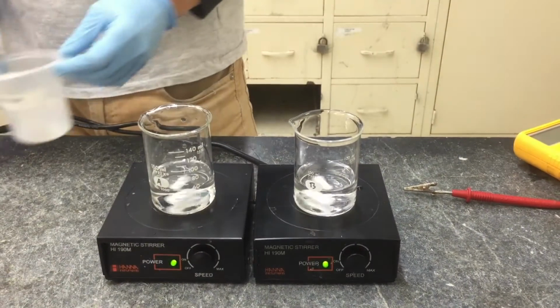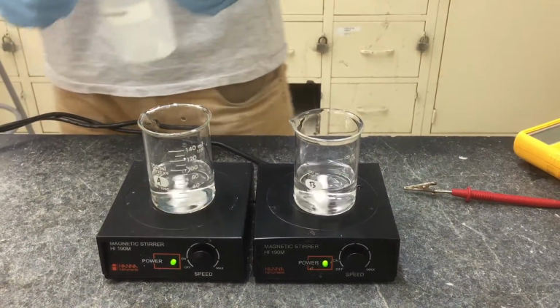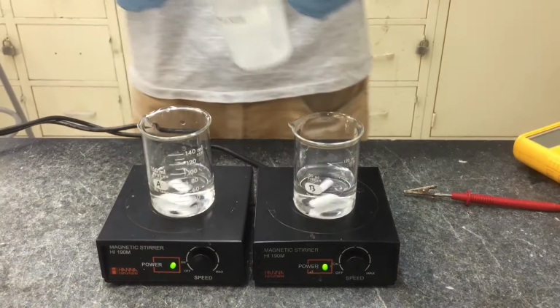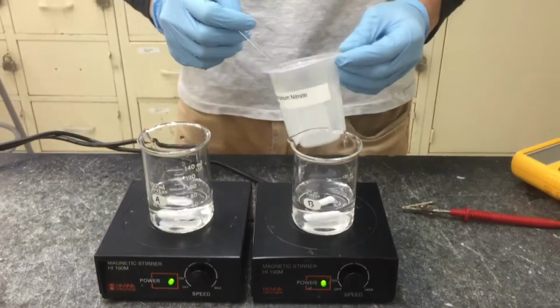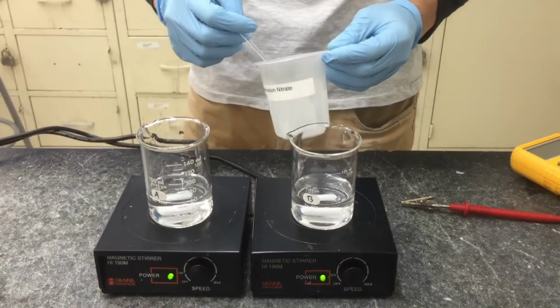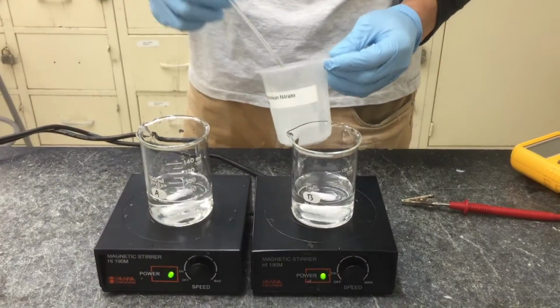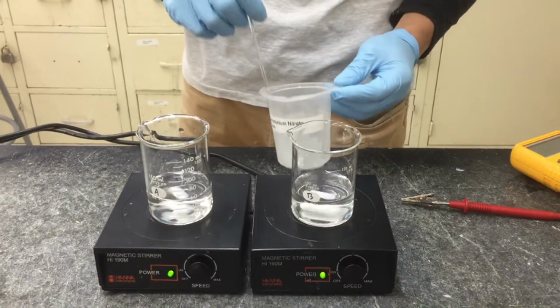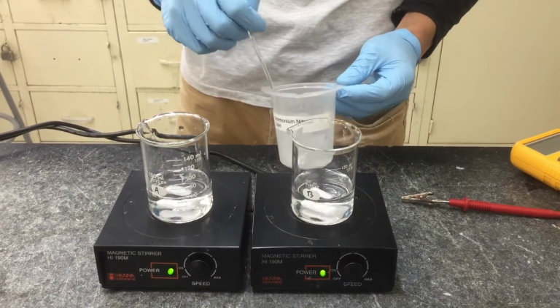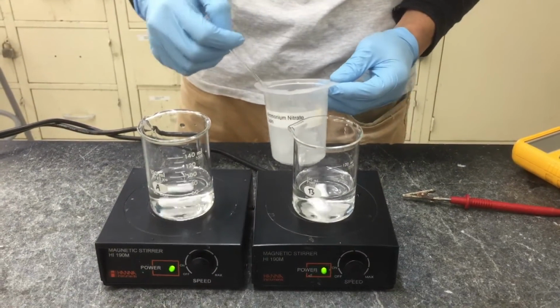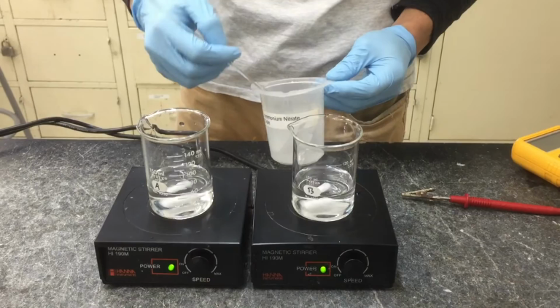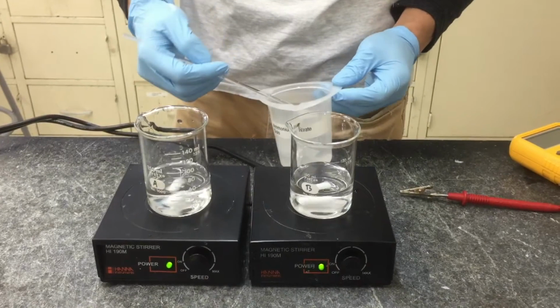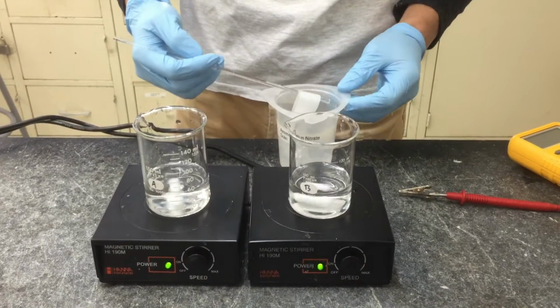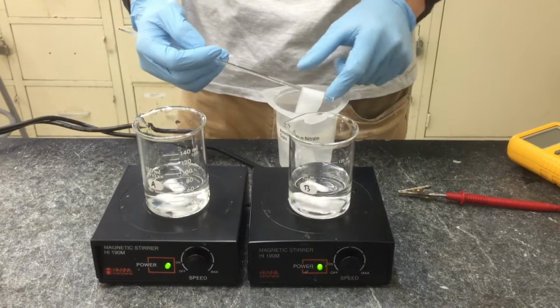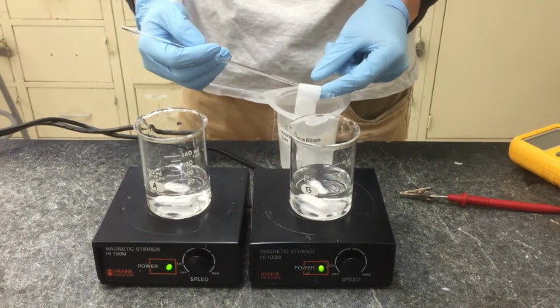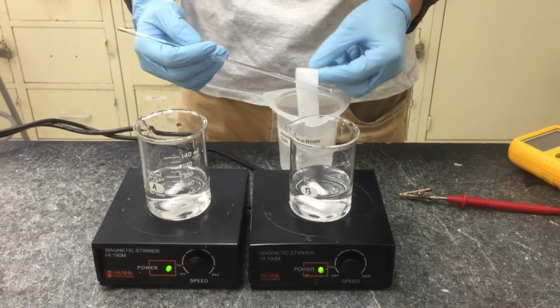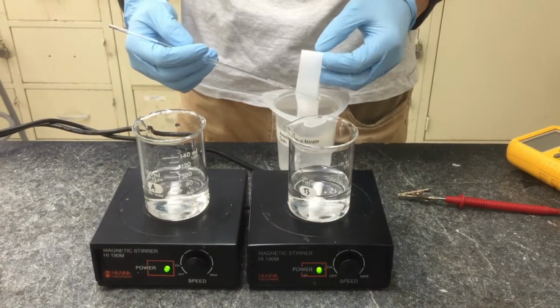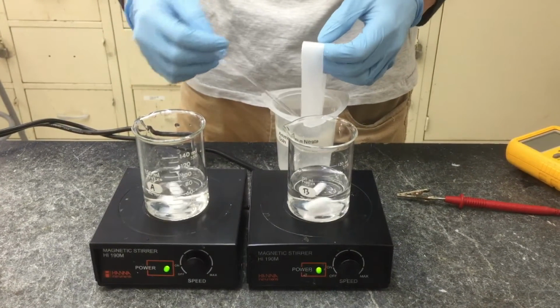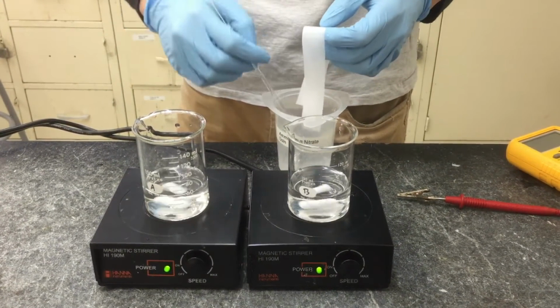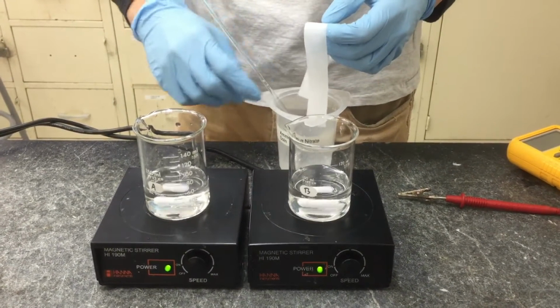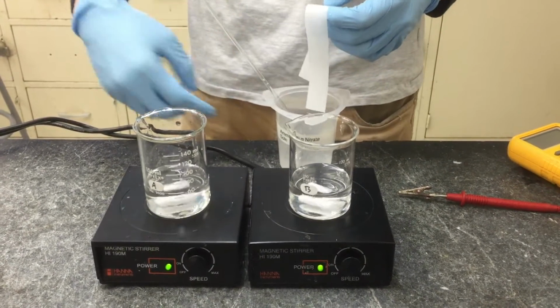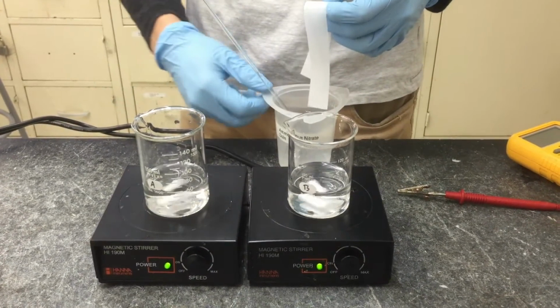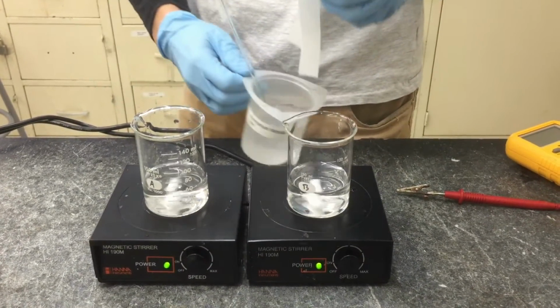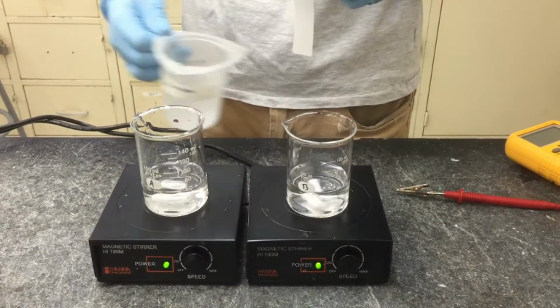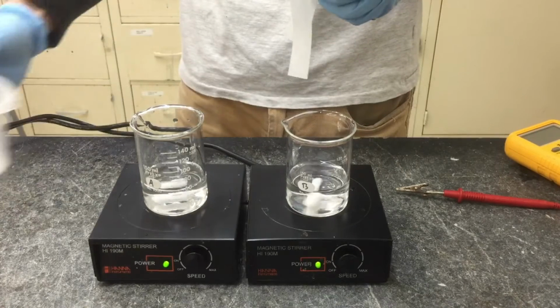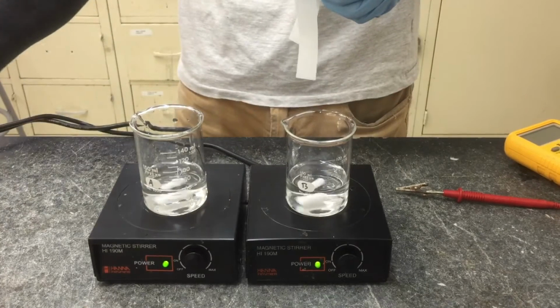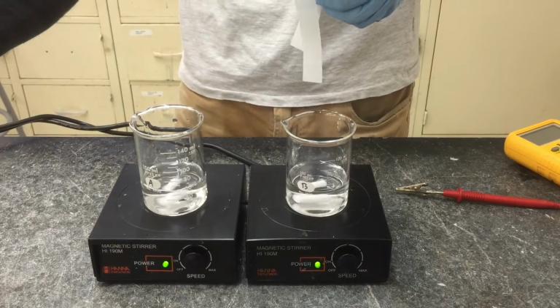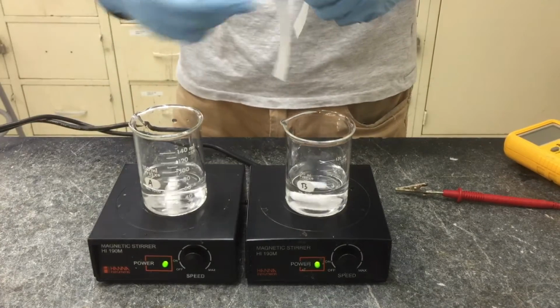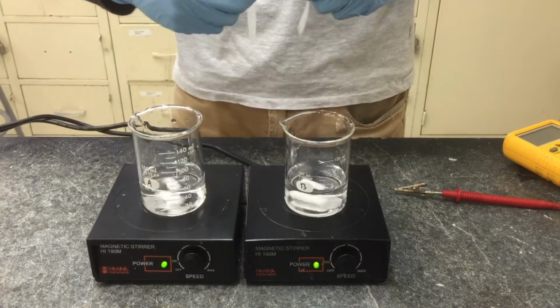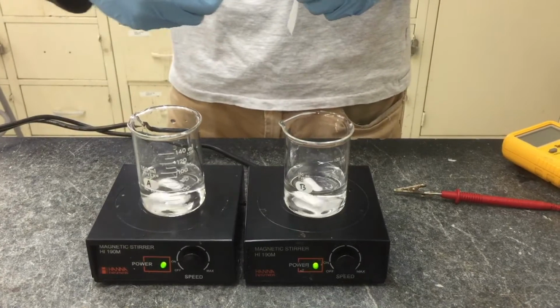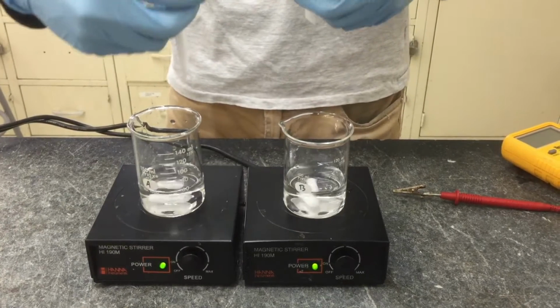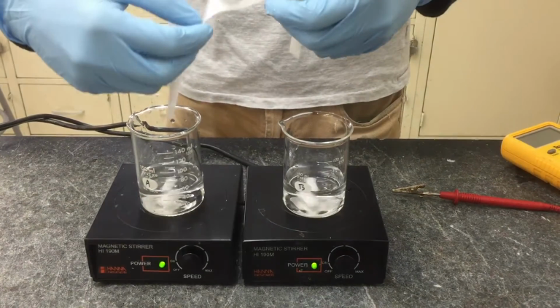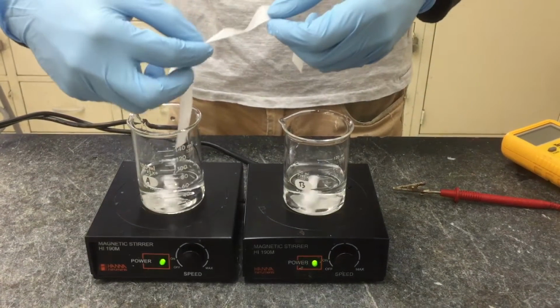Retrieve the salt bridge we started soaking at the beginning of the video. Connect the two beakers with the salt bridge.